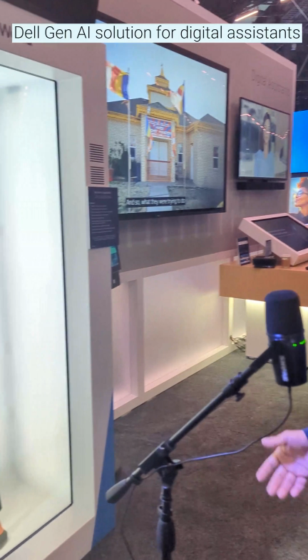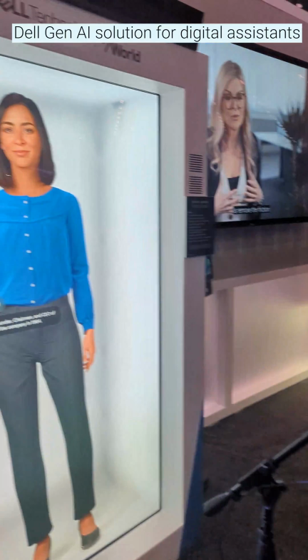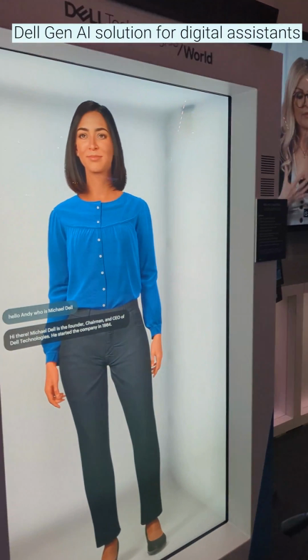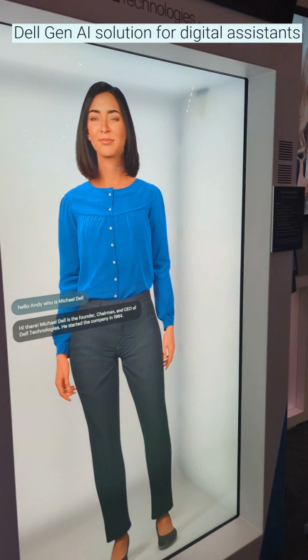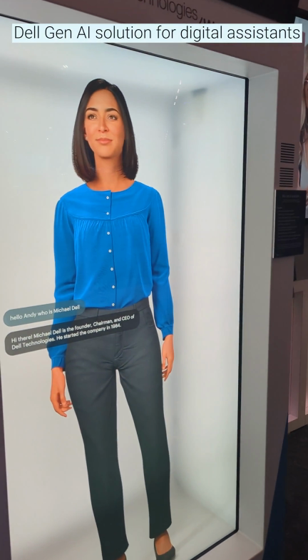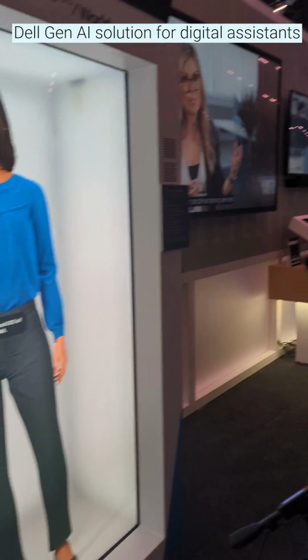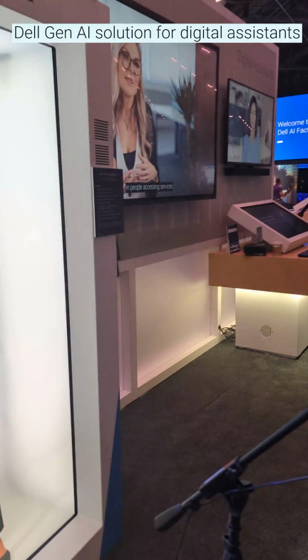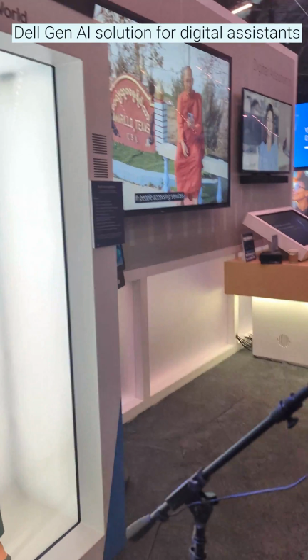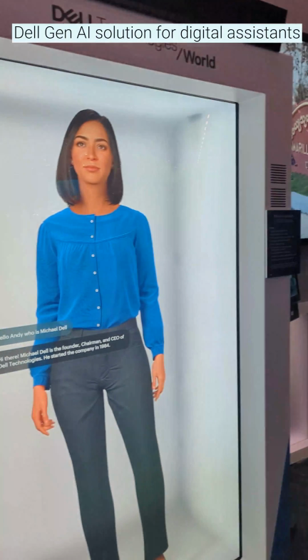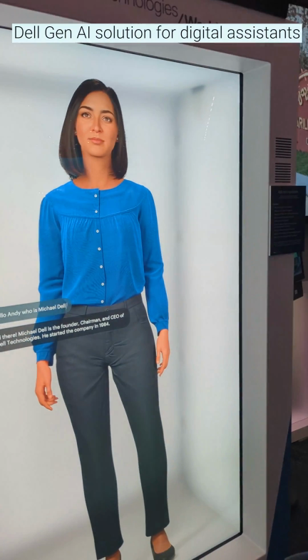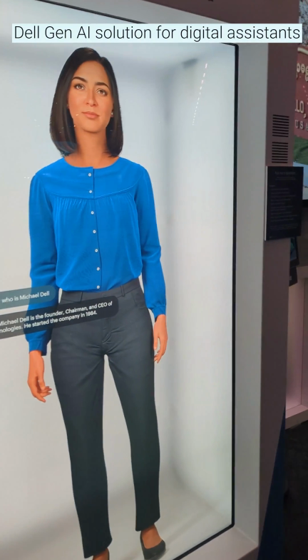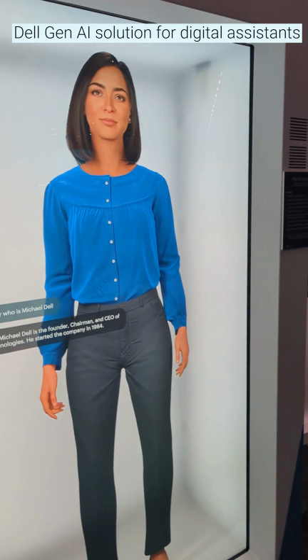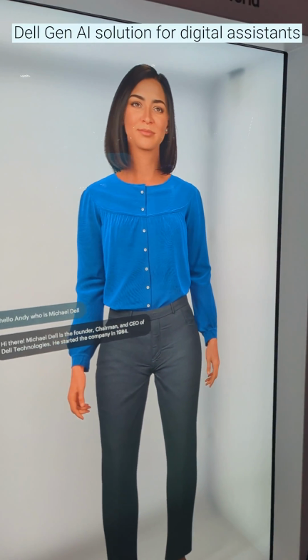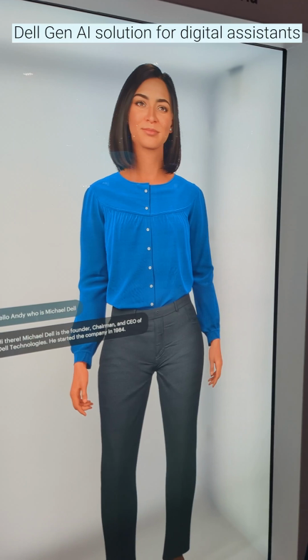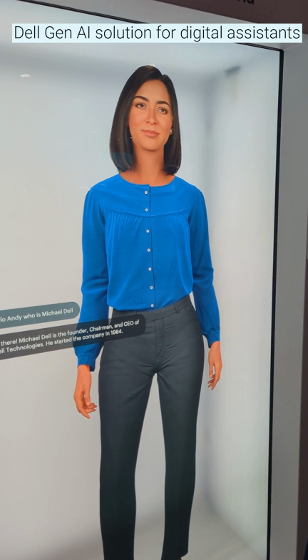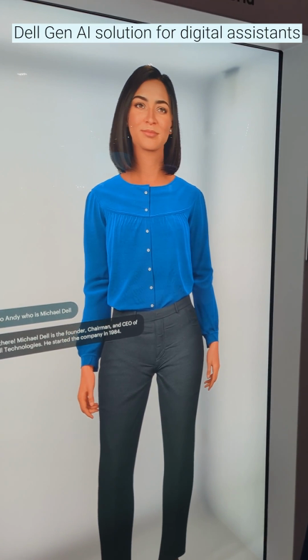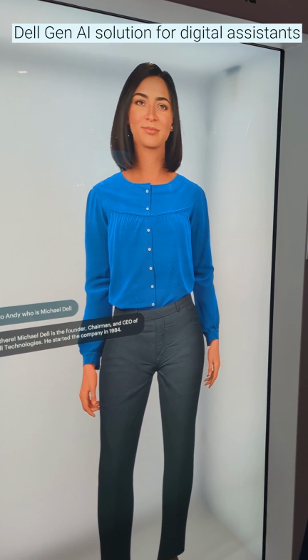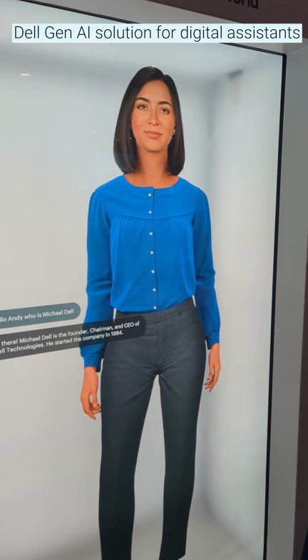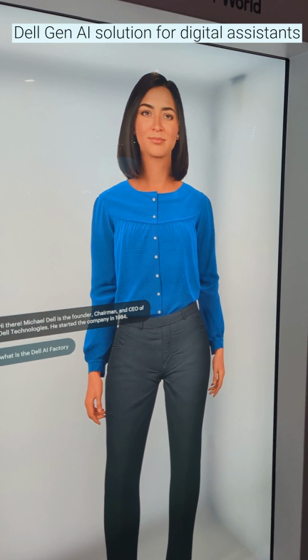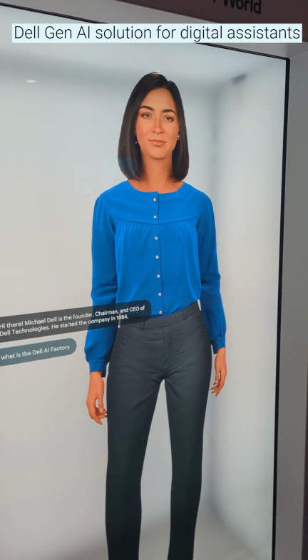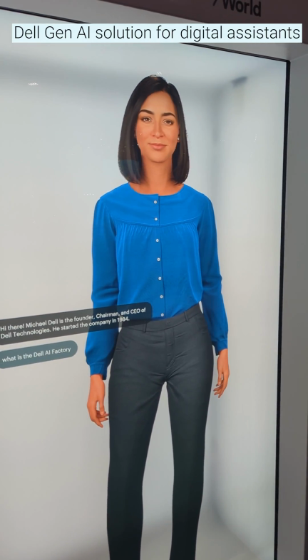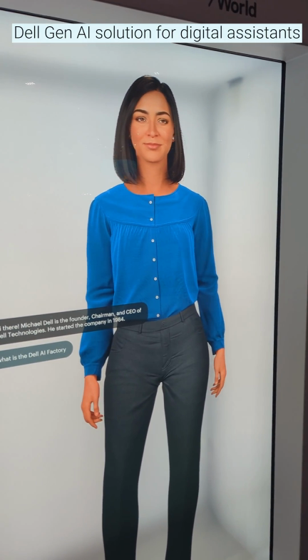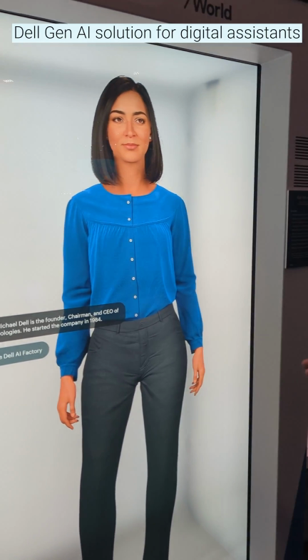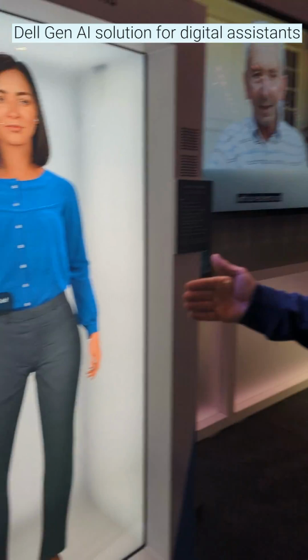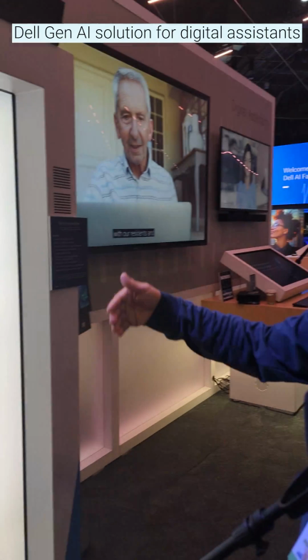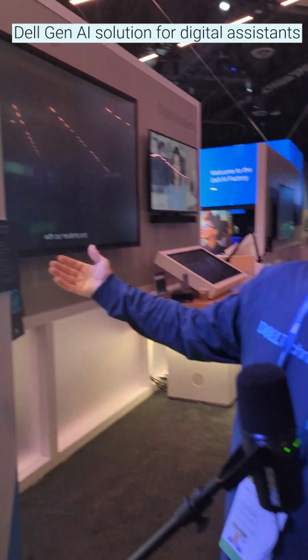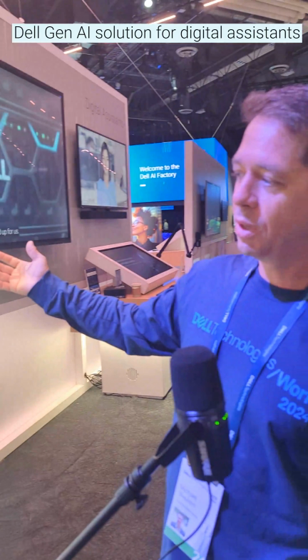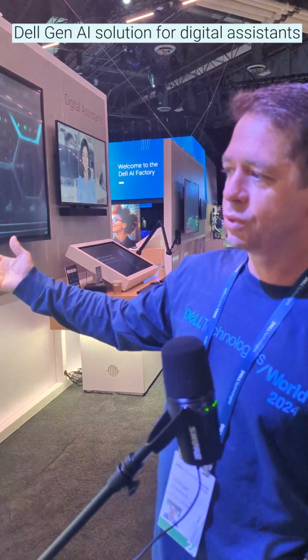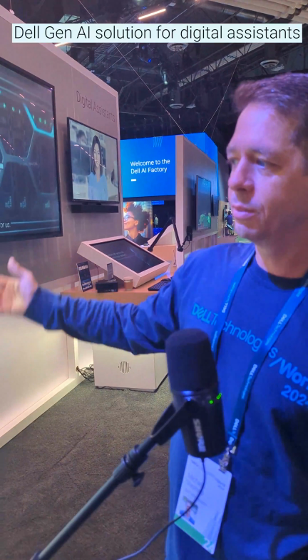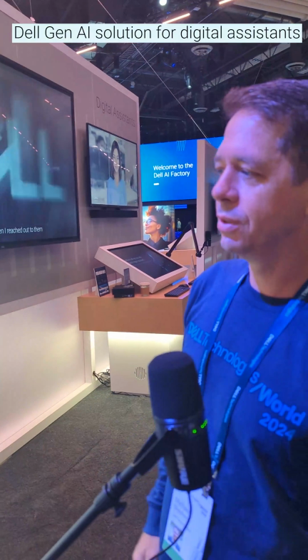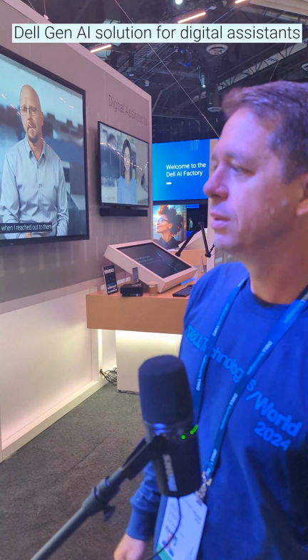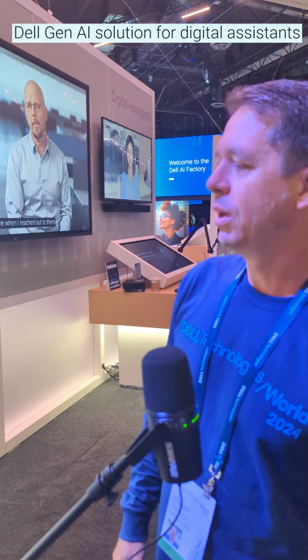You can ask your questions — I'll ask her a typical one, like: what is the Dell AI Factory? So this will send it in. It's using the RAG model — Retrieval Augmented Generated Model.